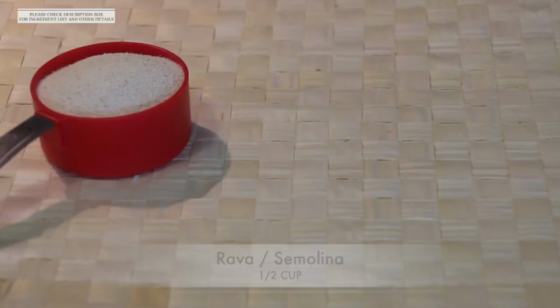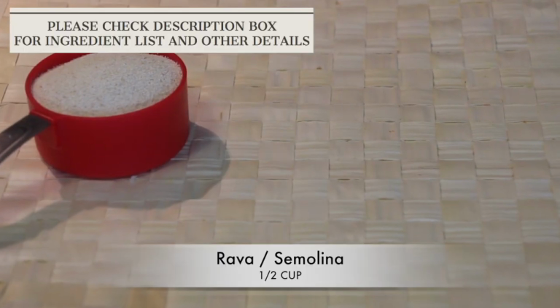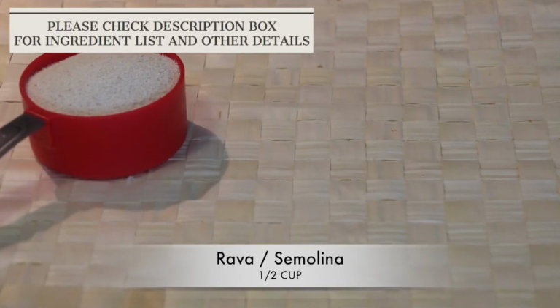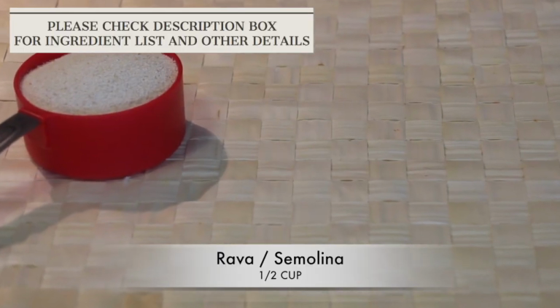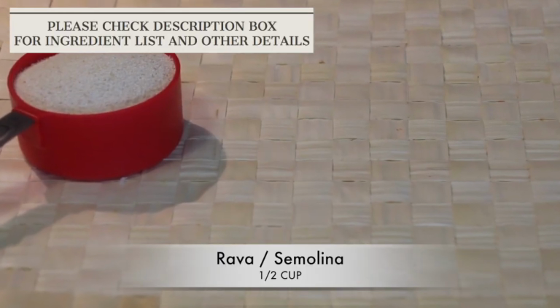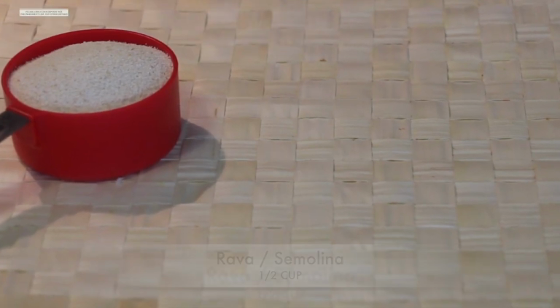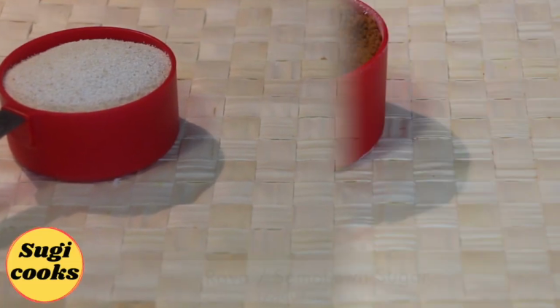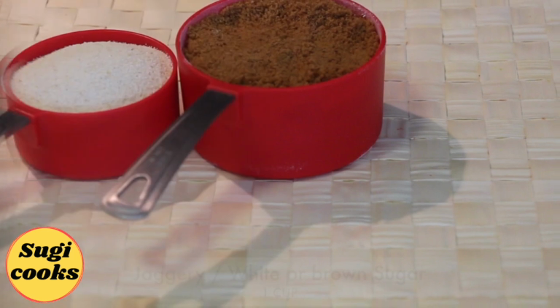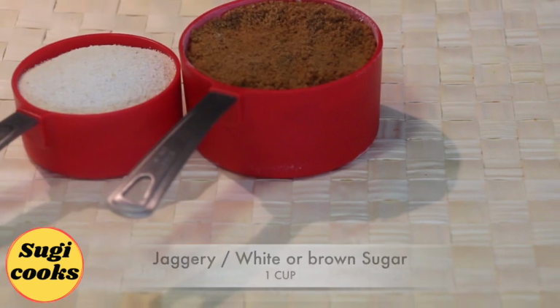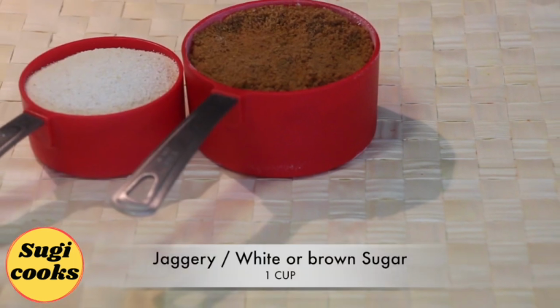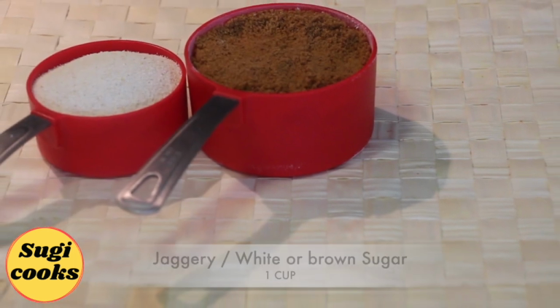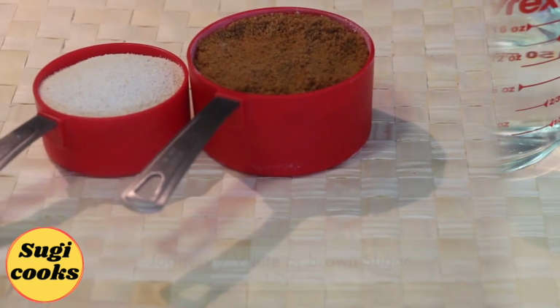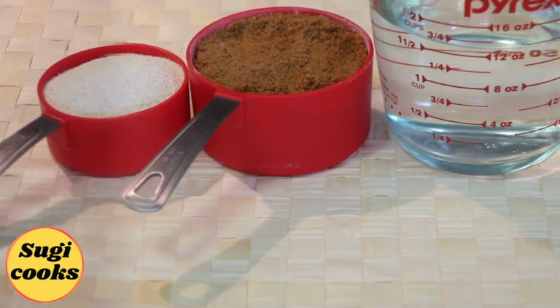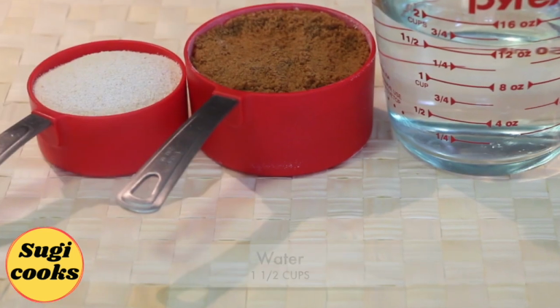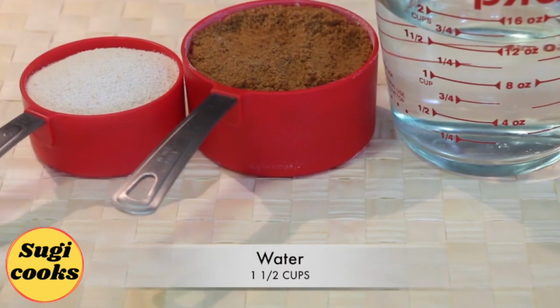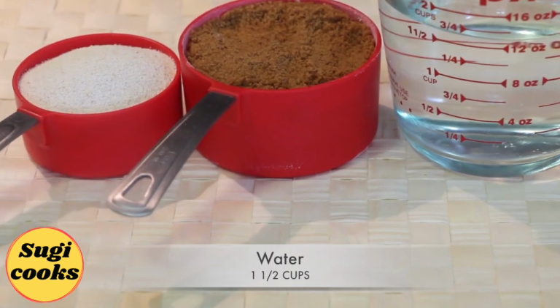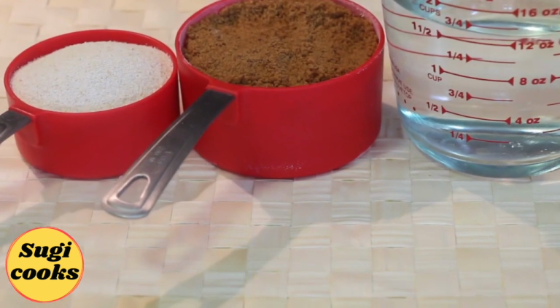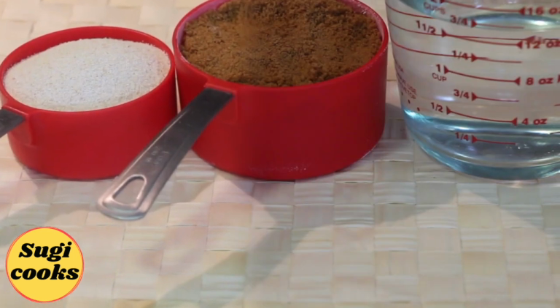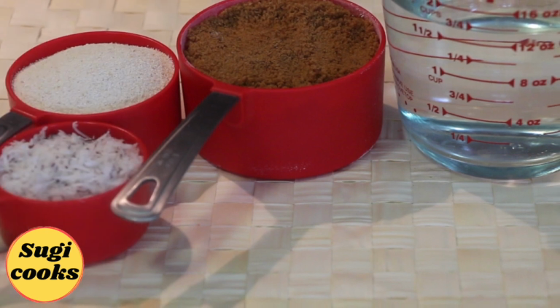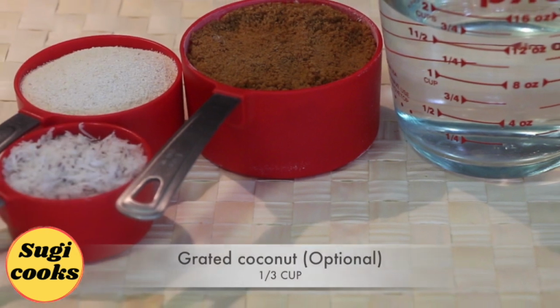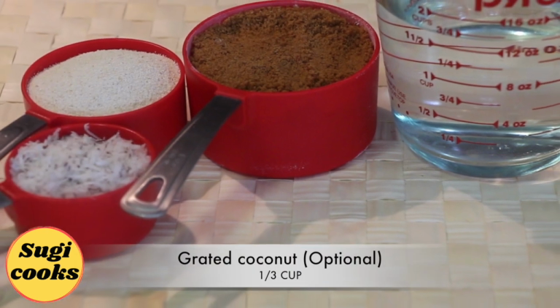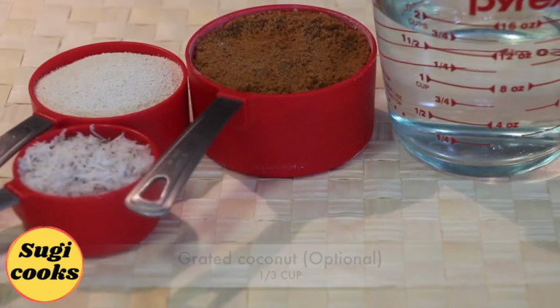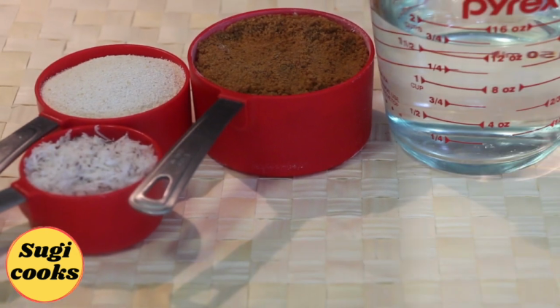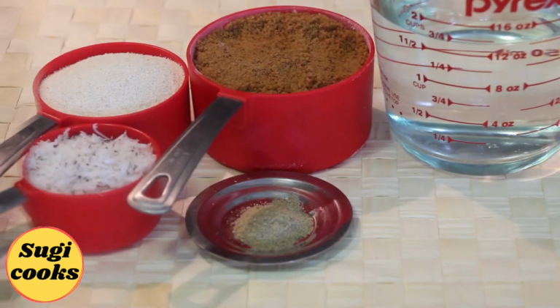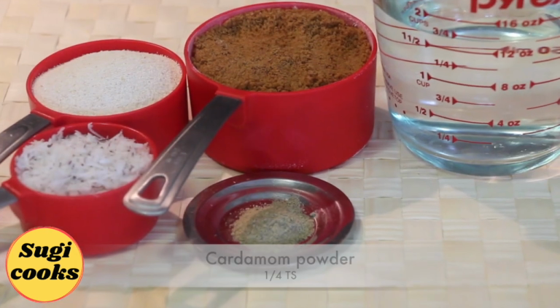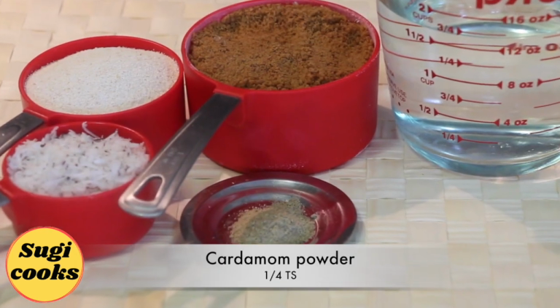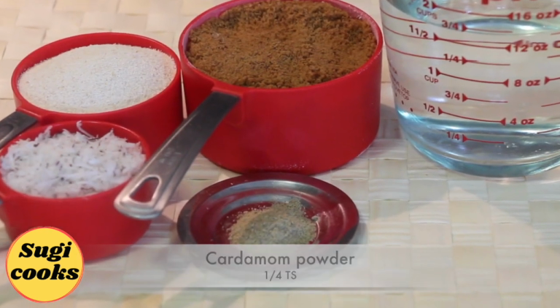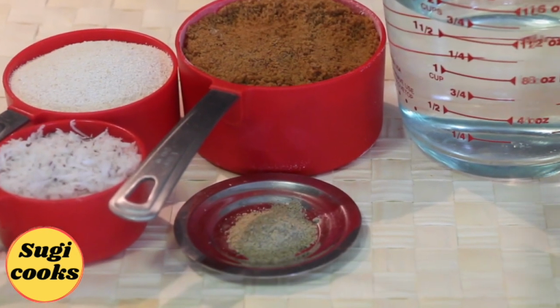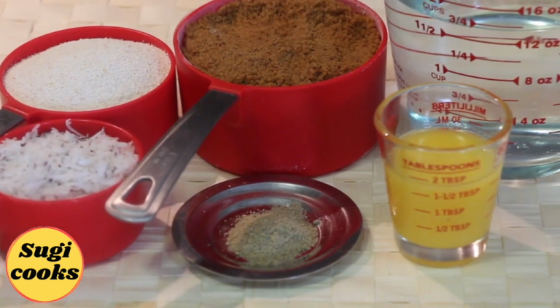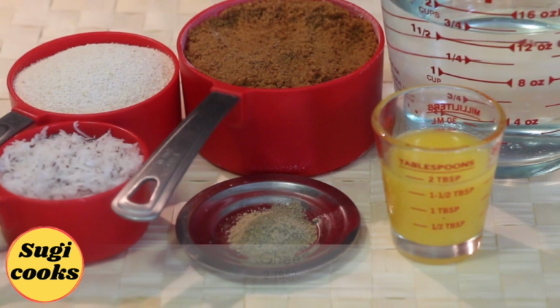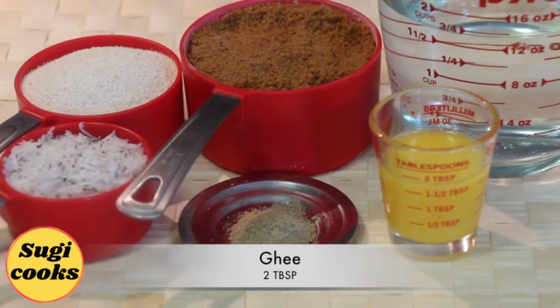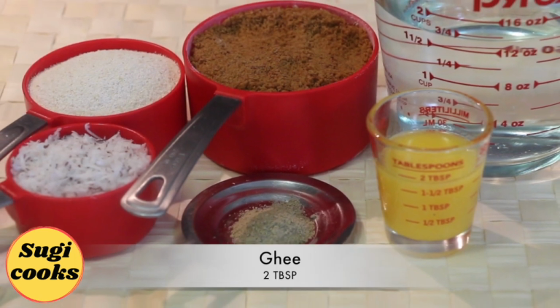I have taken 1 and a half cups rava, 1 cup jaggery, 1 and a half cups water, 1/3 cup grated coconut, 1/4 teaspoon cardamom powder, and 2 tablespoons ghee.